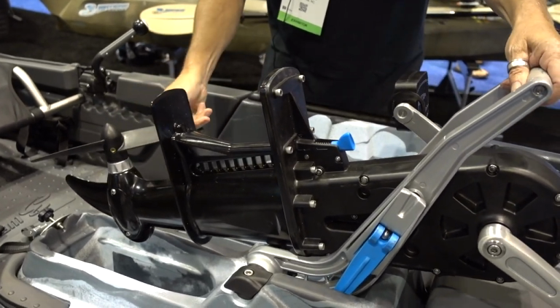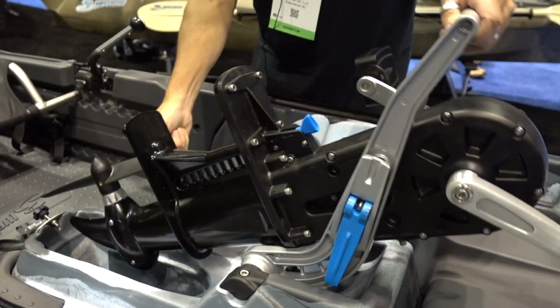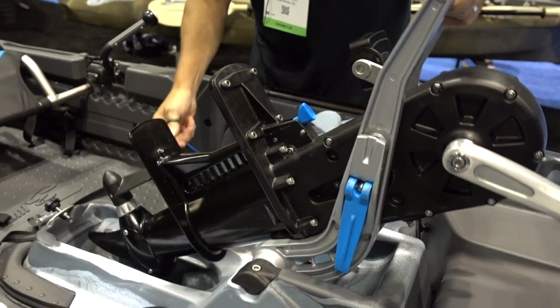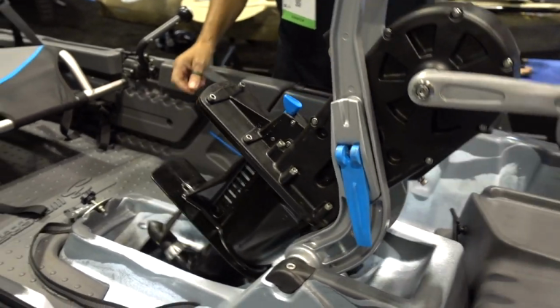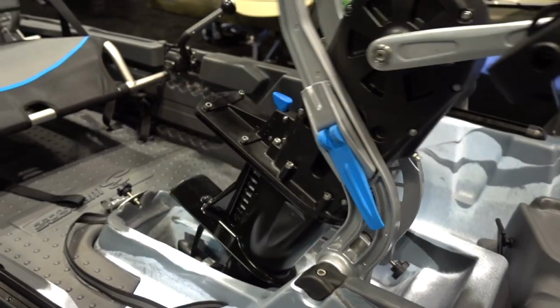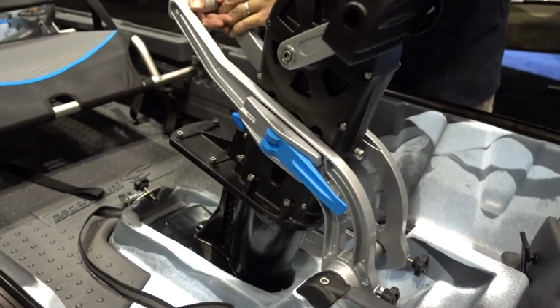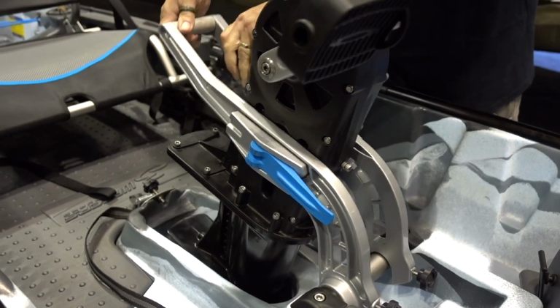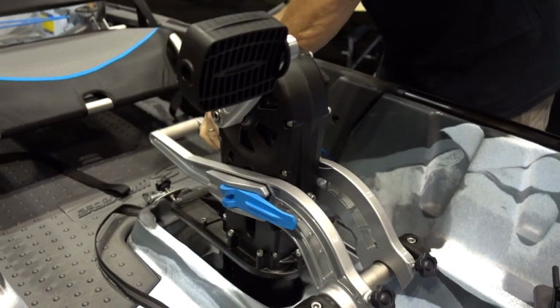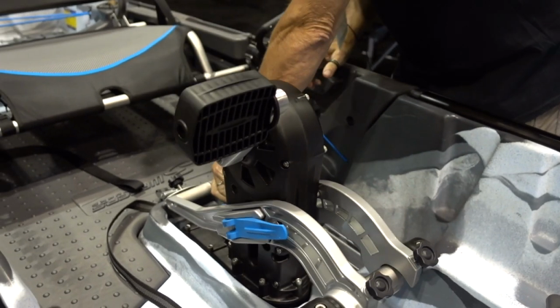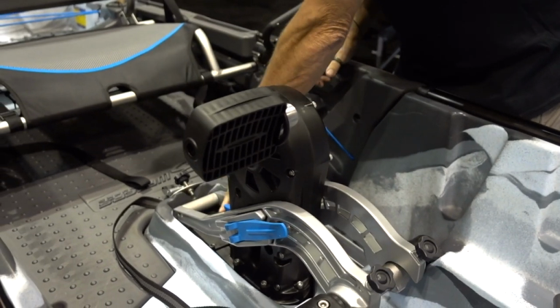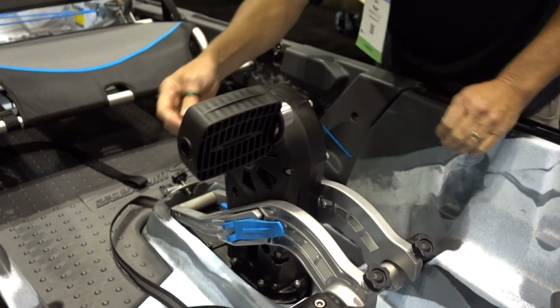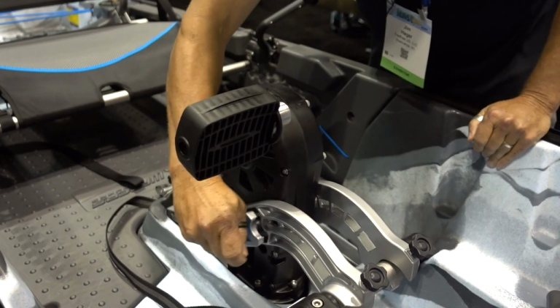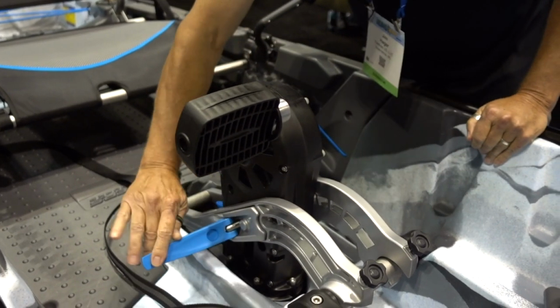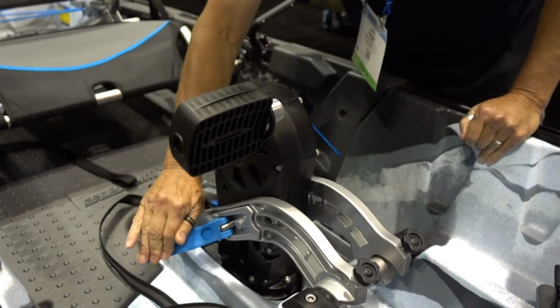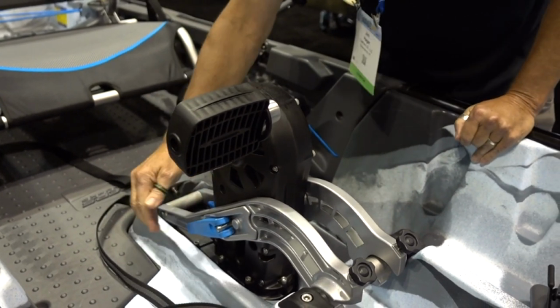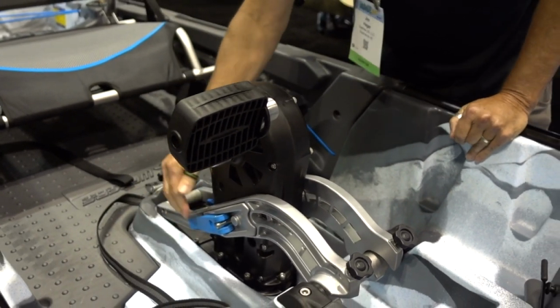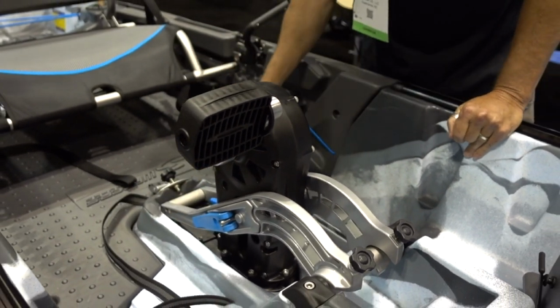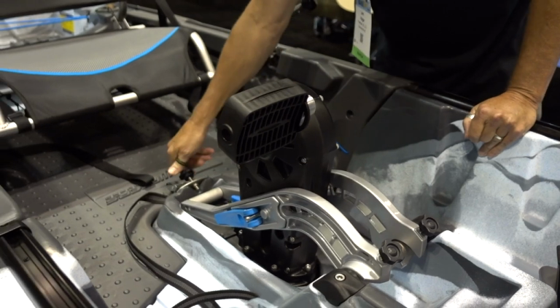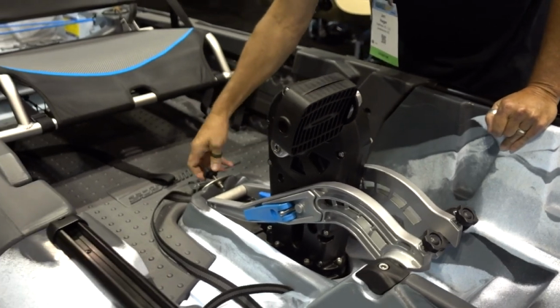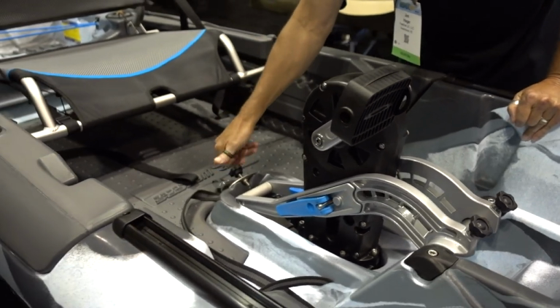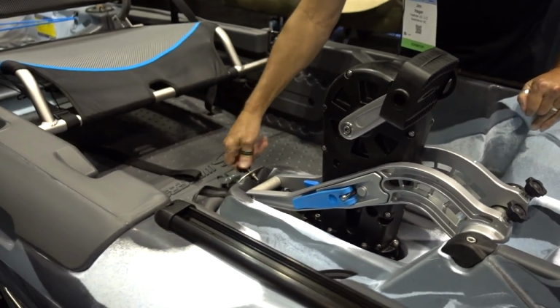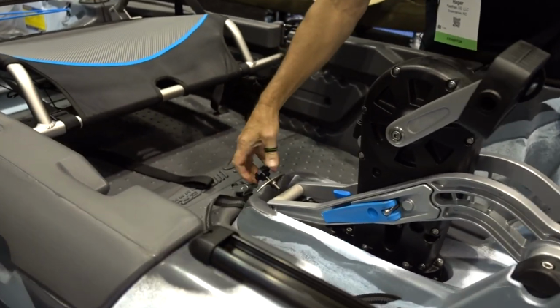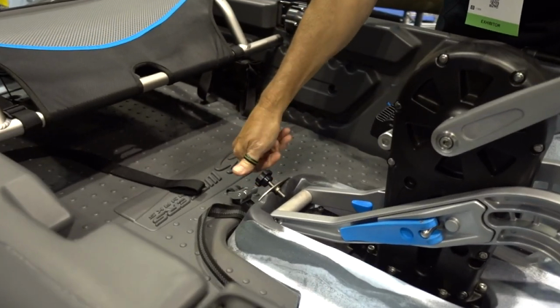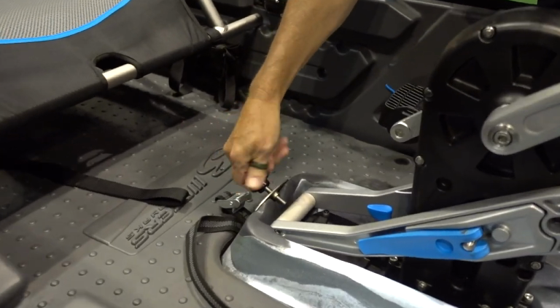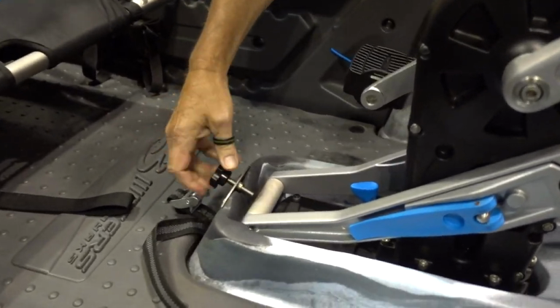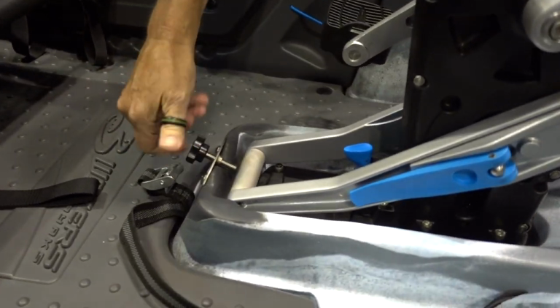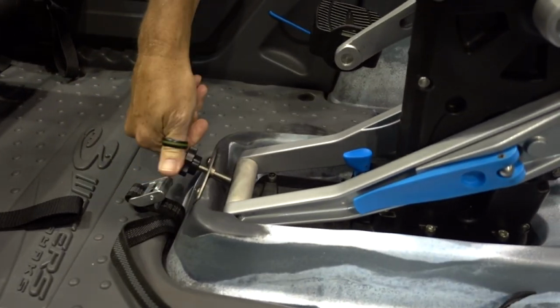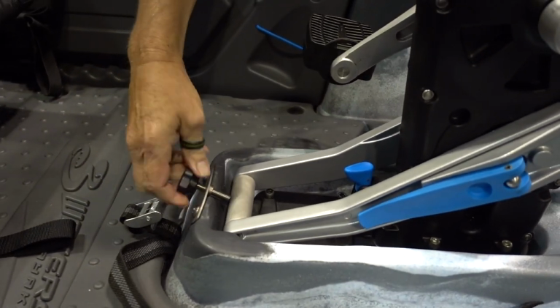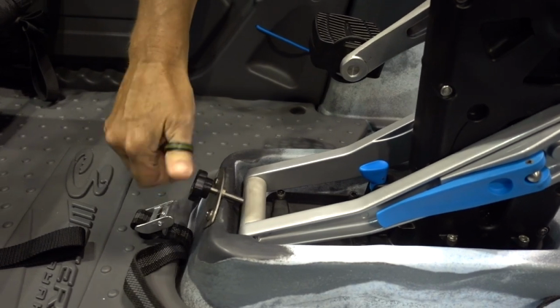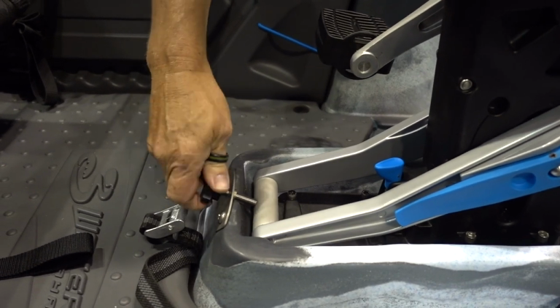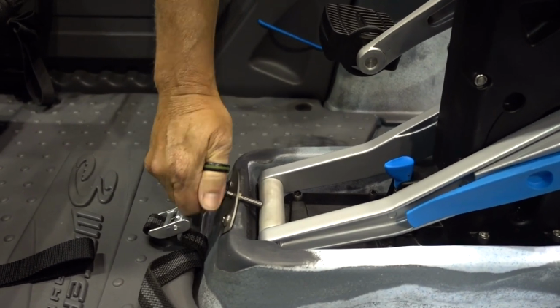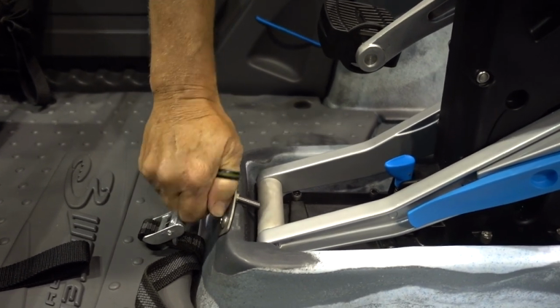To put it back in, you do just the reverse — lower it back in and clamp it down. You can also secure the entire pedal system with a thumb screw, and this really just locks the whole thing in.